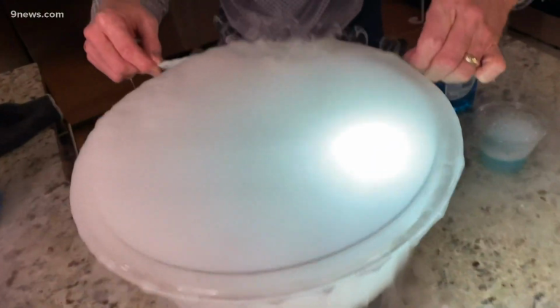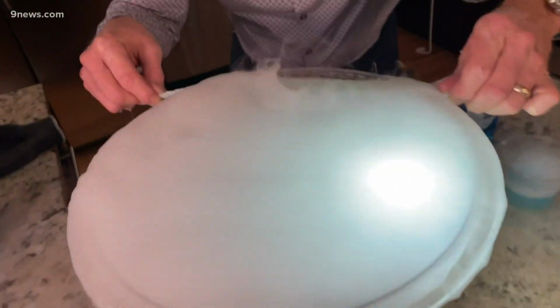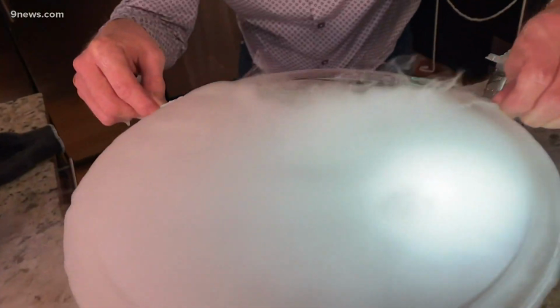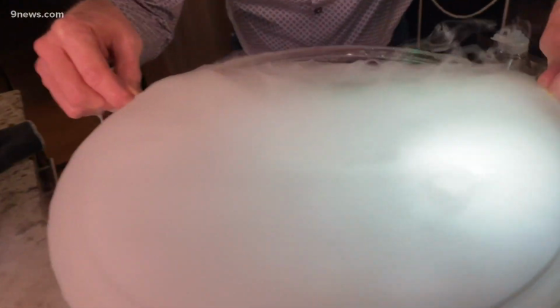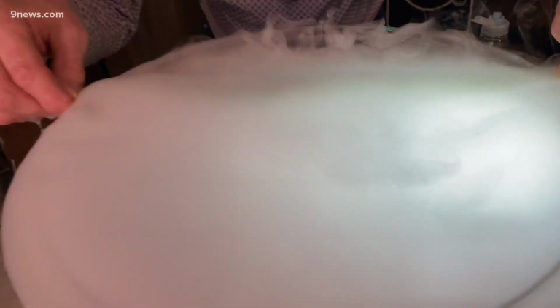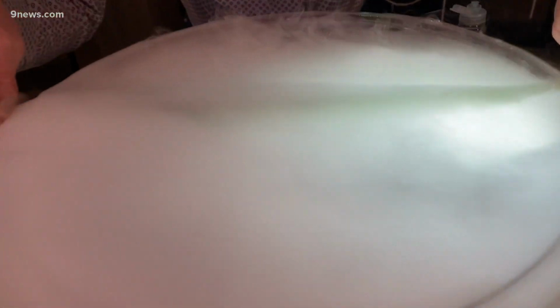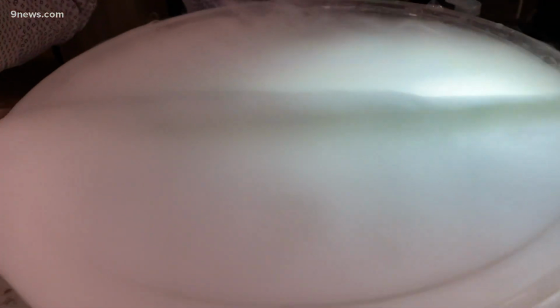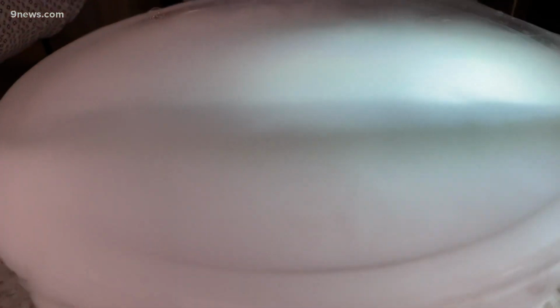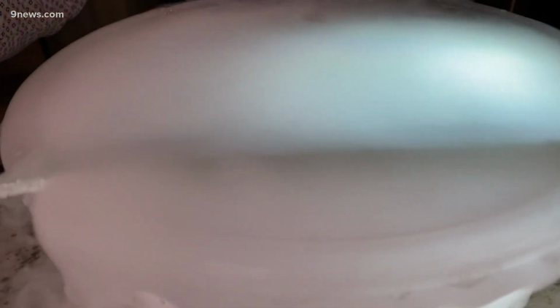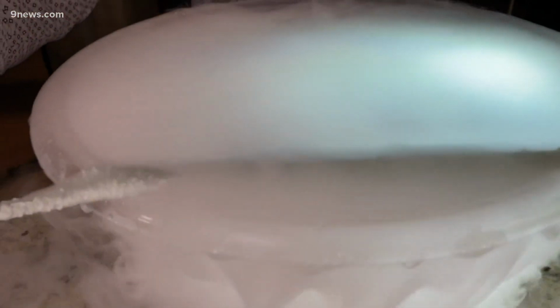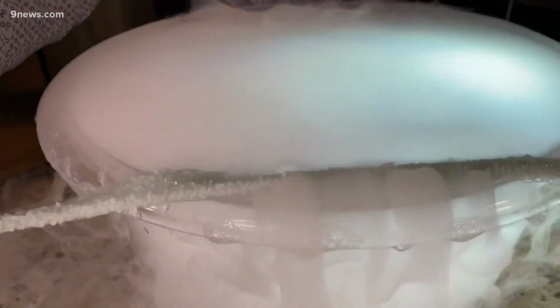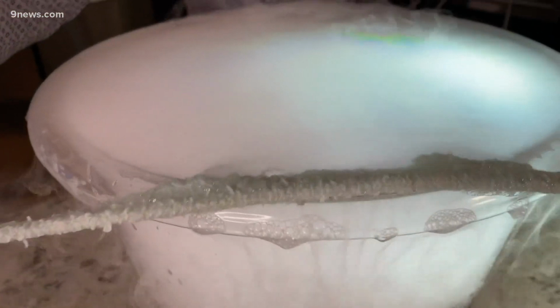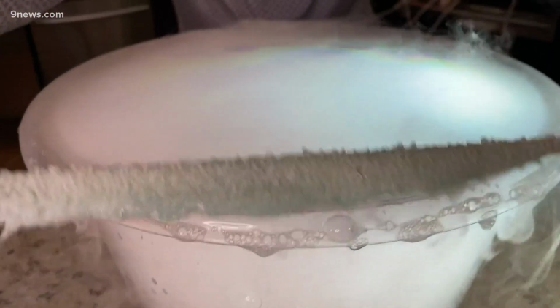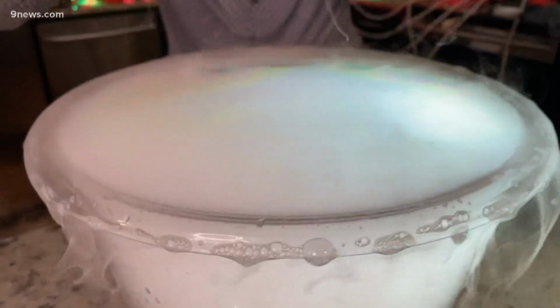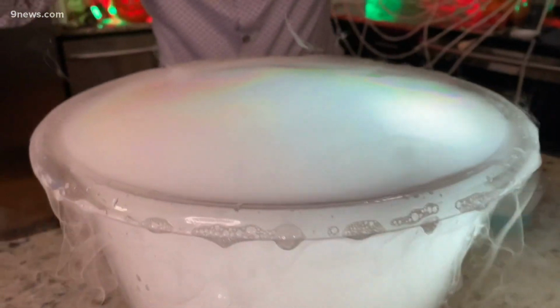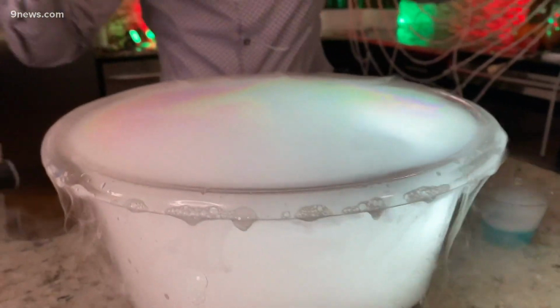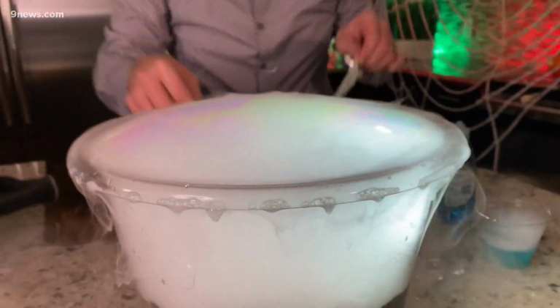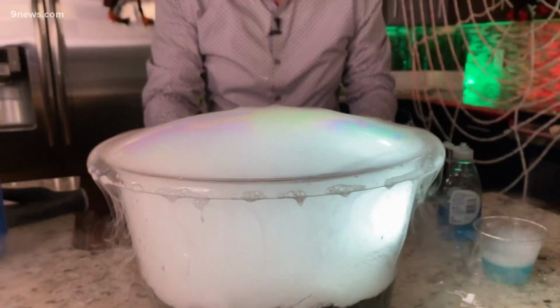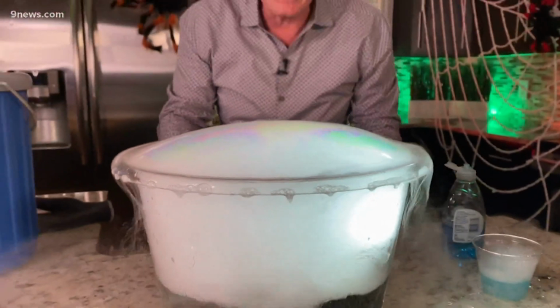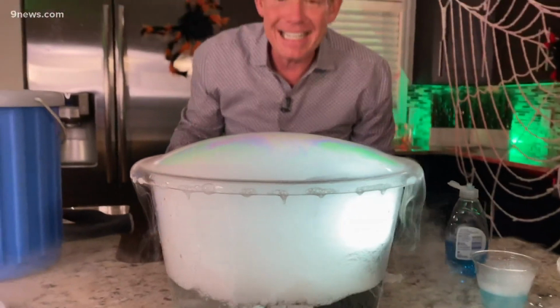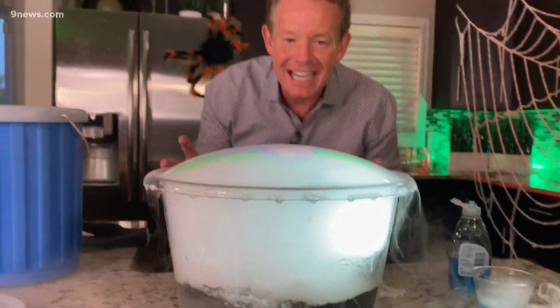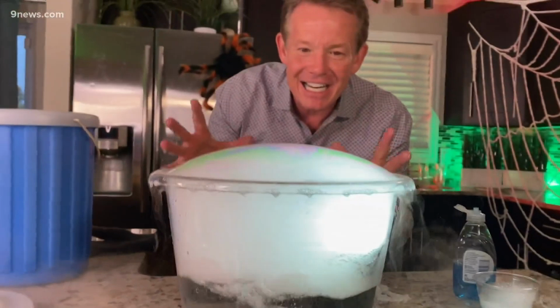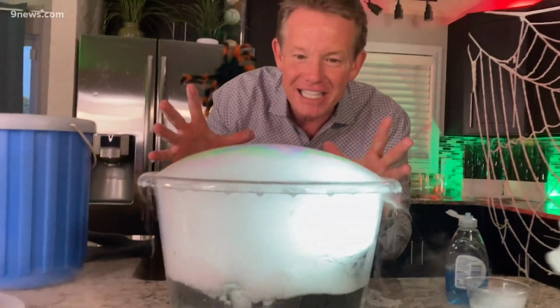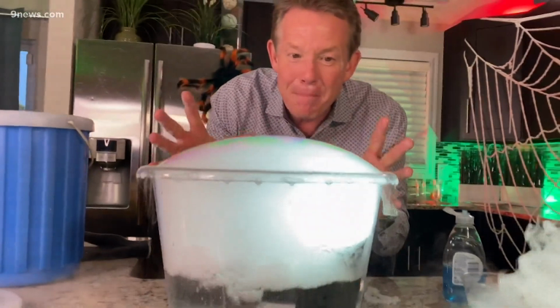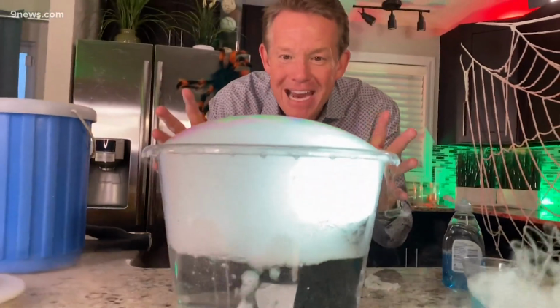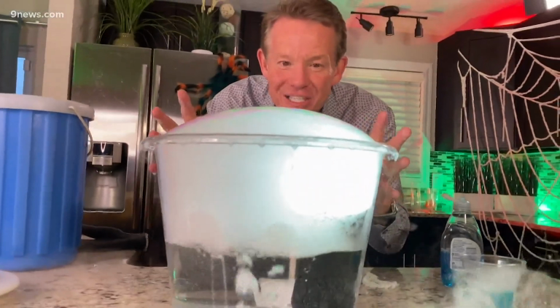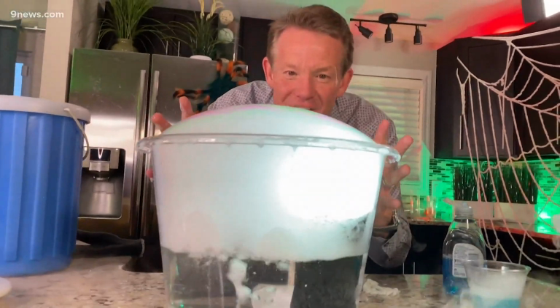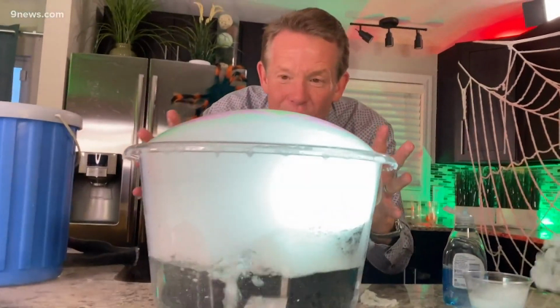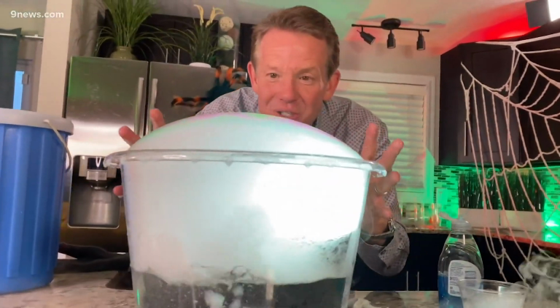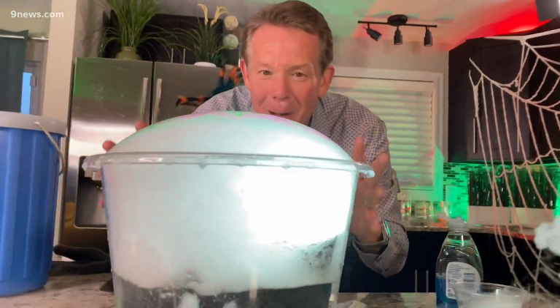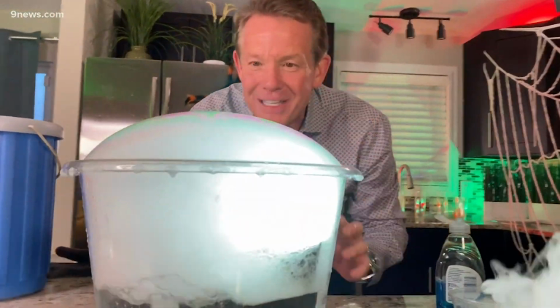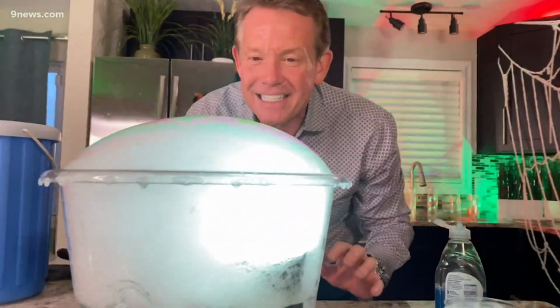As you pull it across here, you trap the bubble inside. This is it — this amazing crystal bubble that's inside.